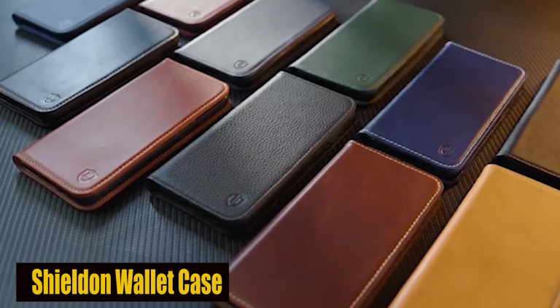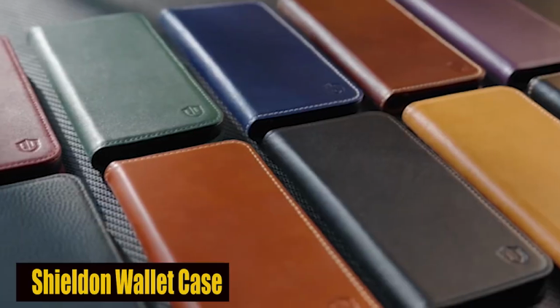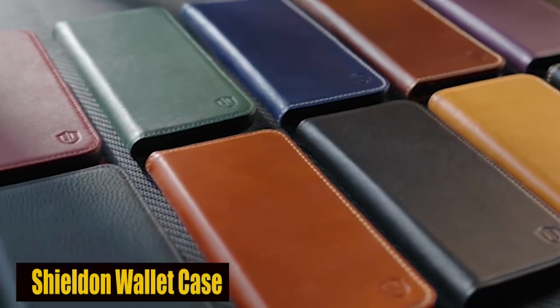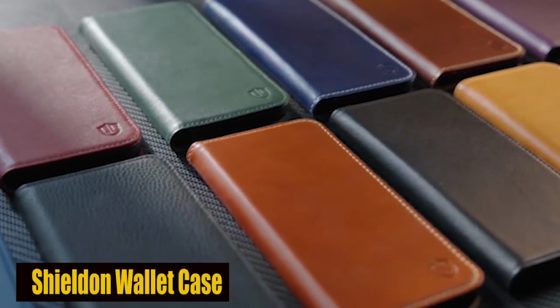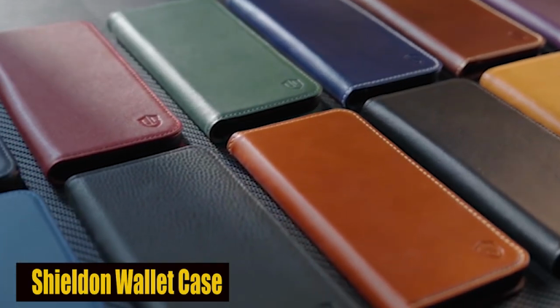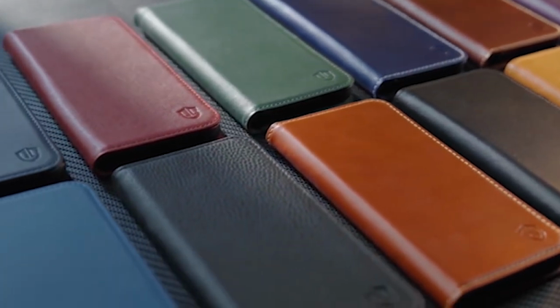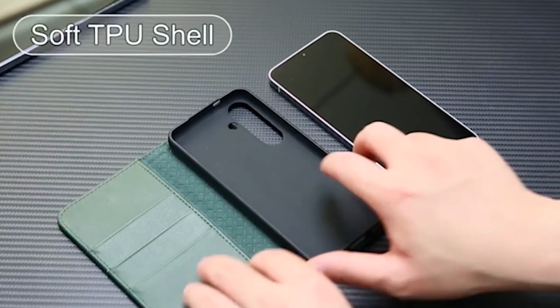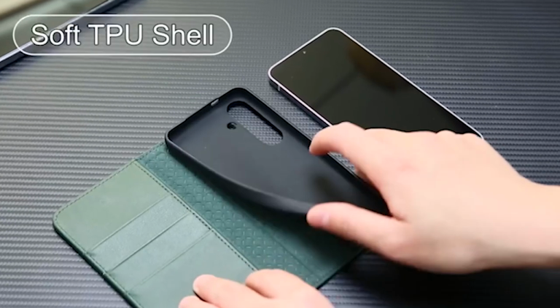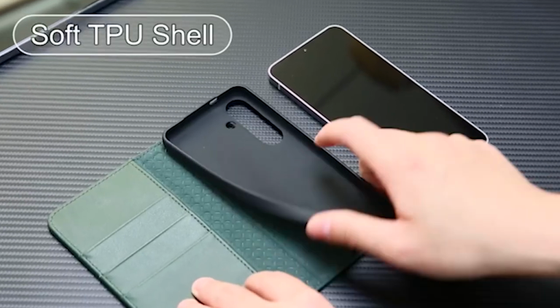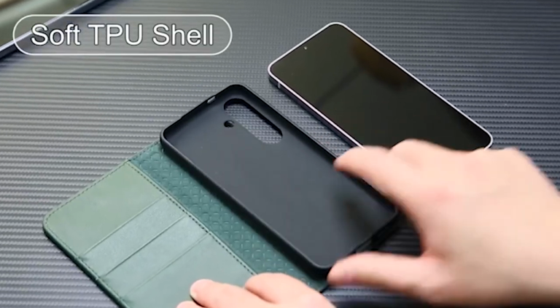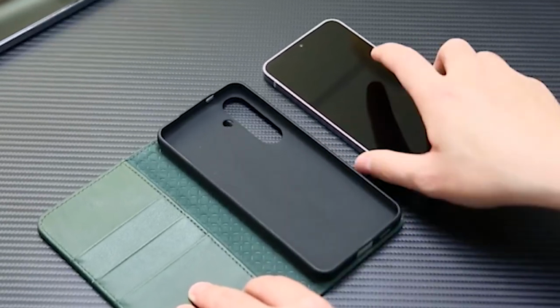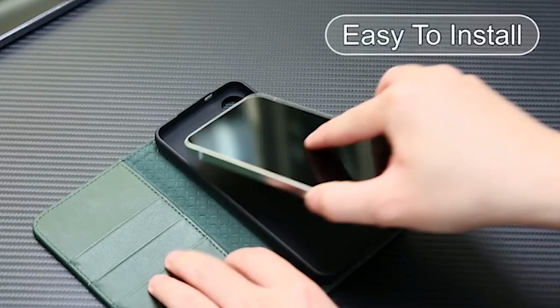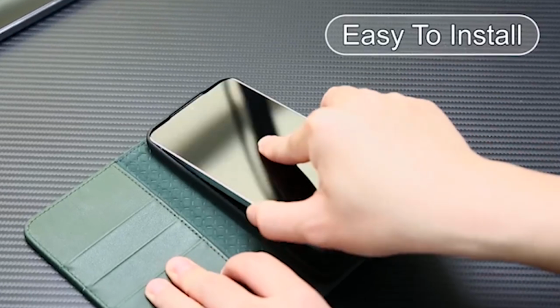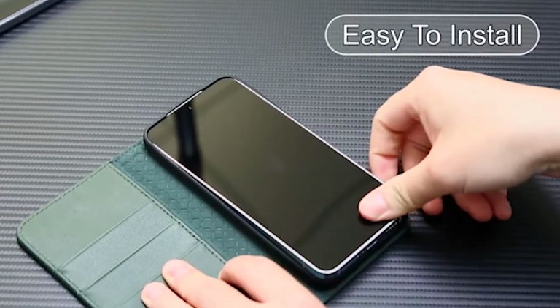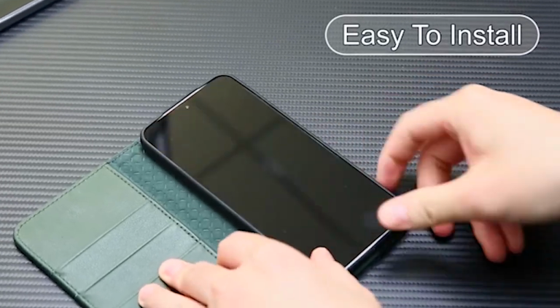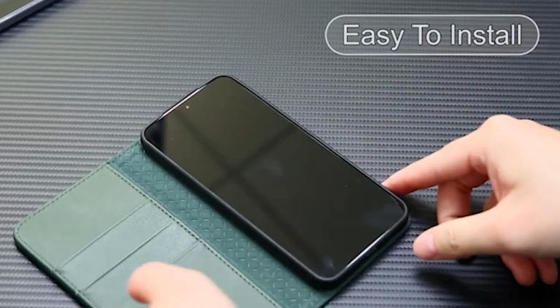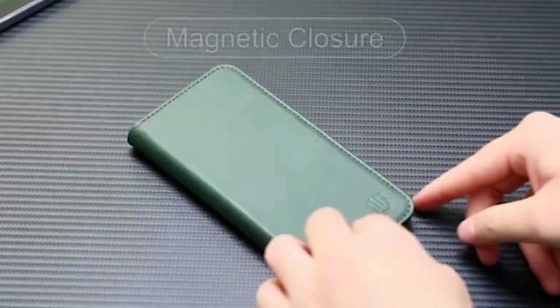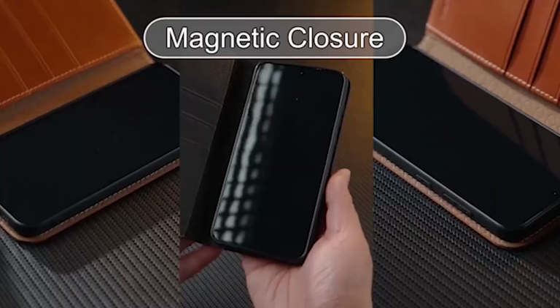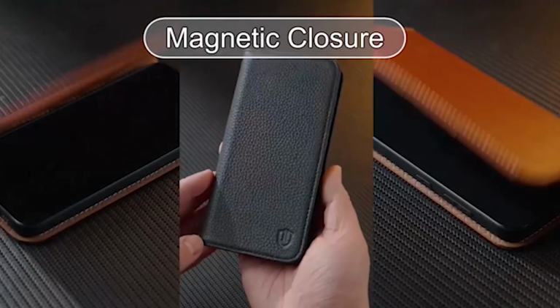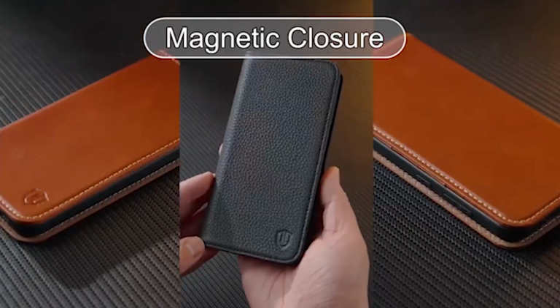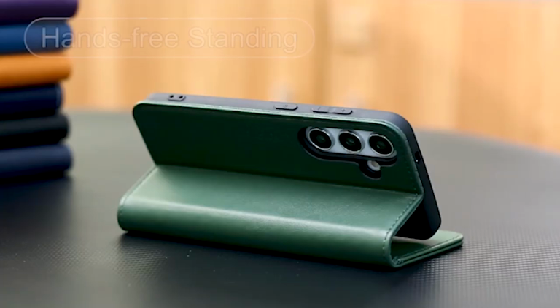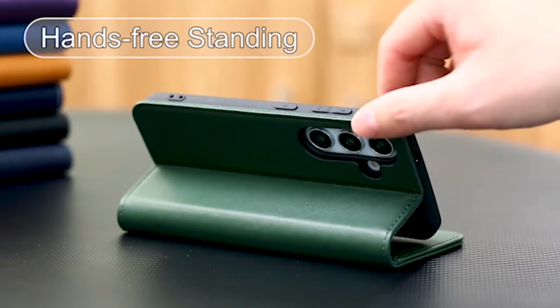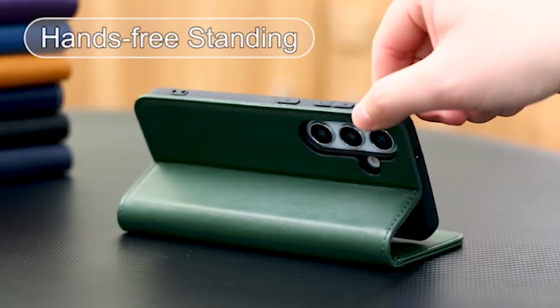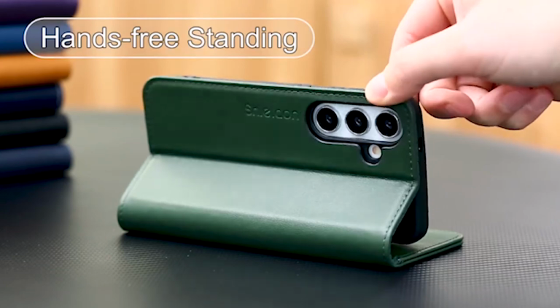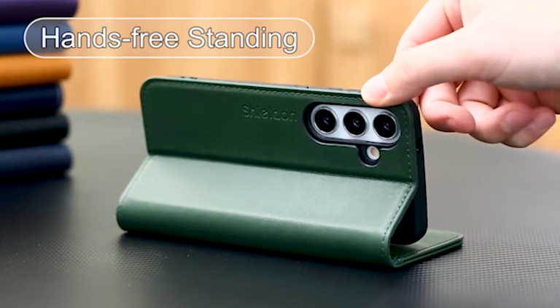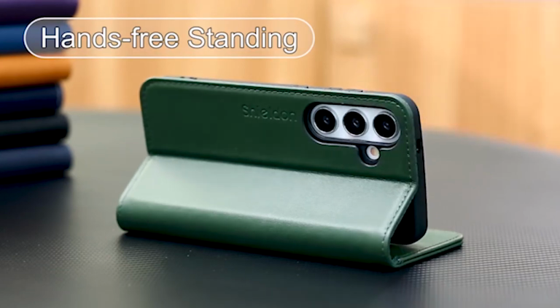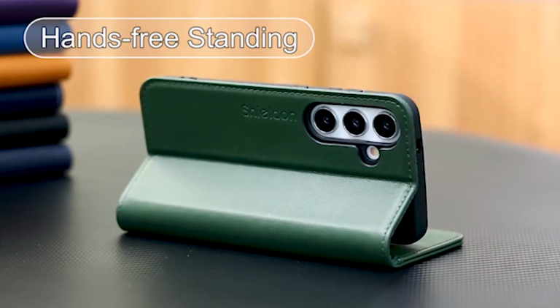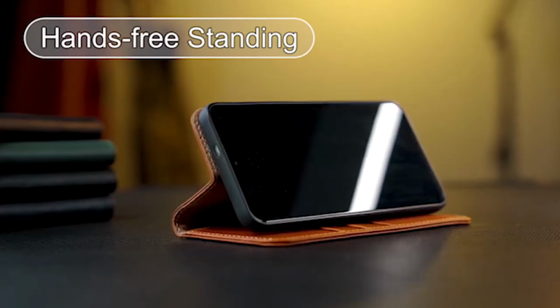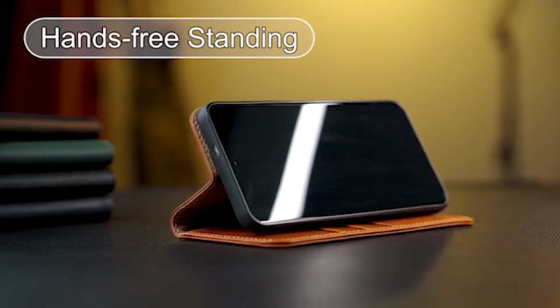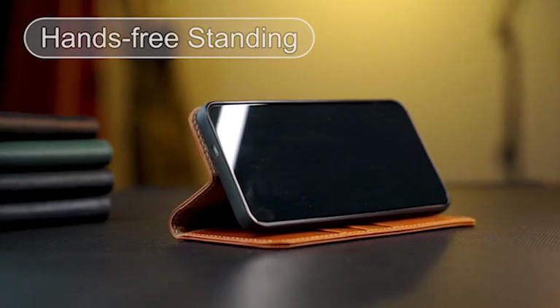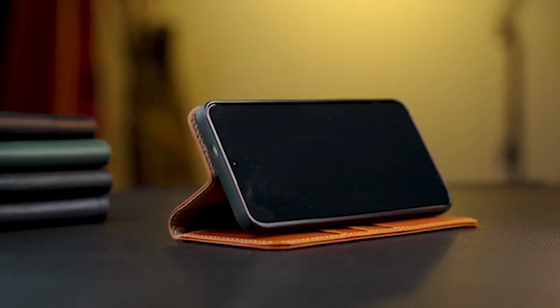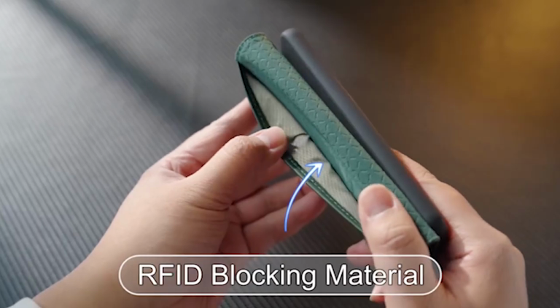Number 2: Sherelden Wallet Case. Protection is at the core of the design, with a sturdy soft inner shell and shockproof edges that protect your phone against scratches, drops, and knocks. The camera is further protected by the raised lips around the lens, giving you peace of mind in any circumstance.